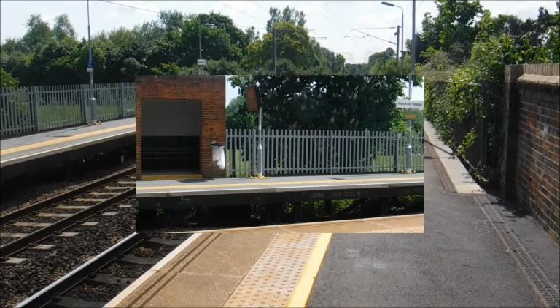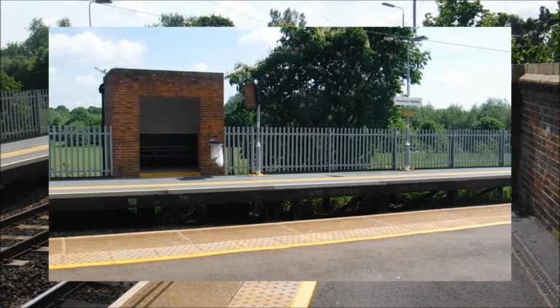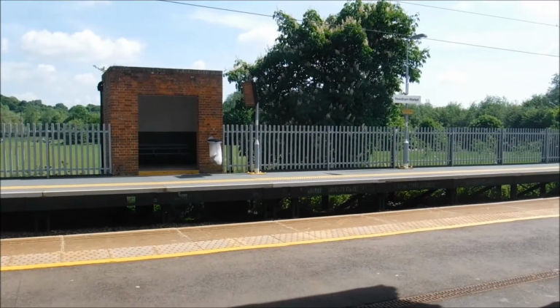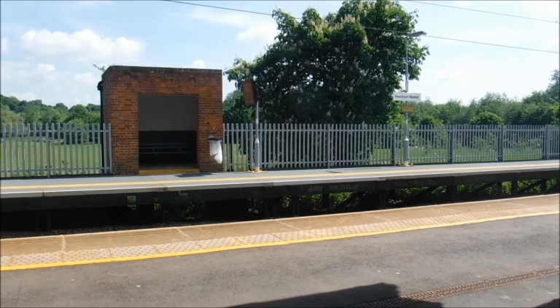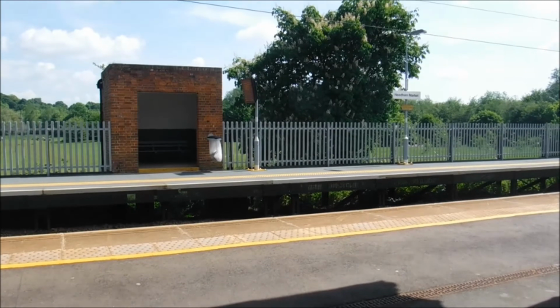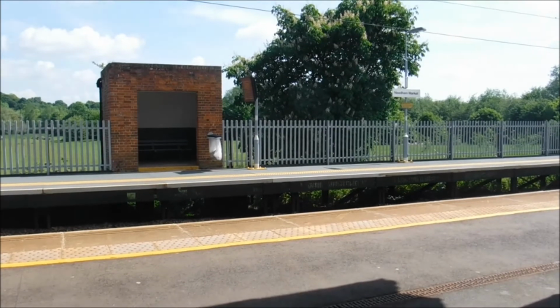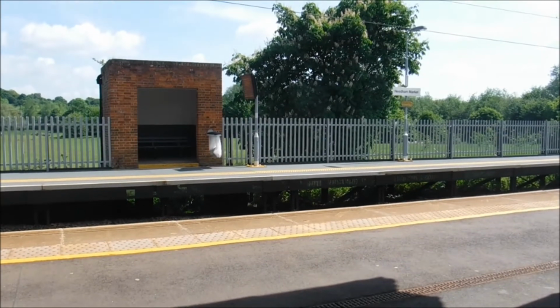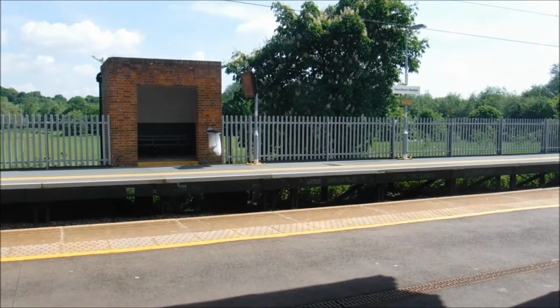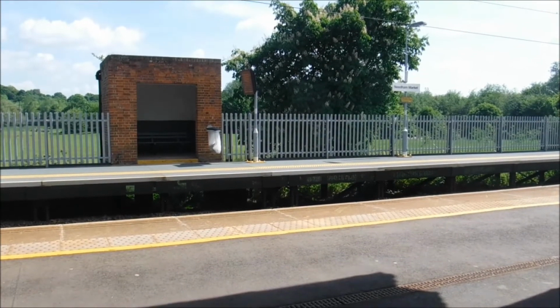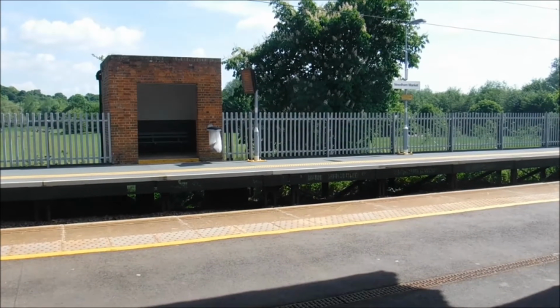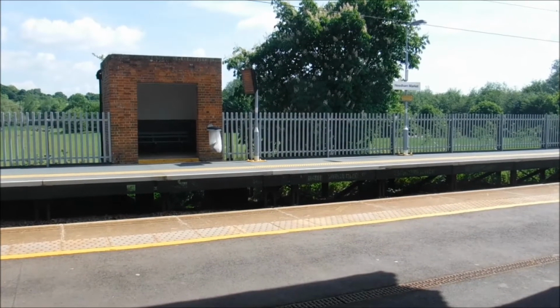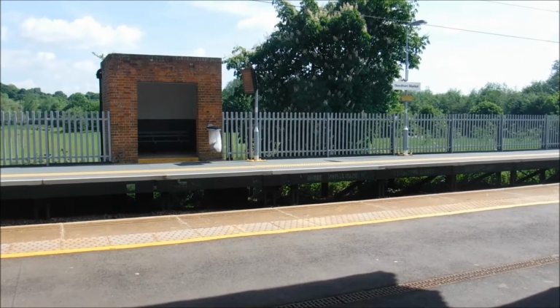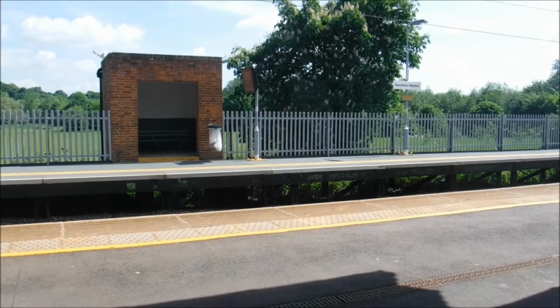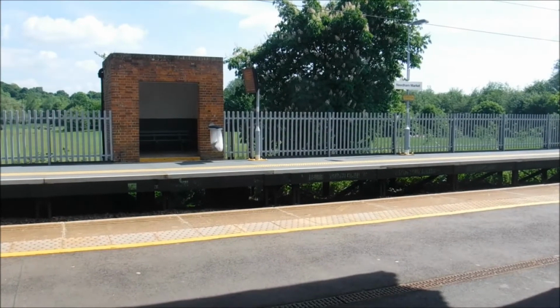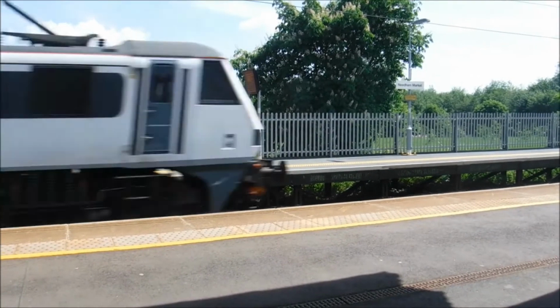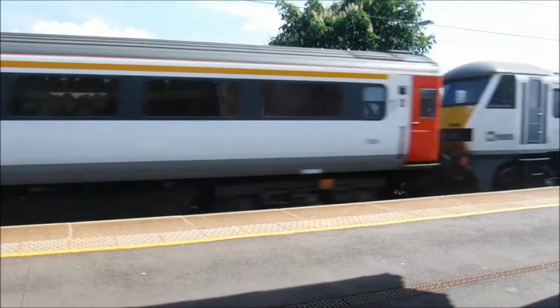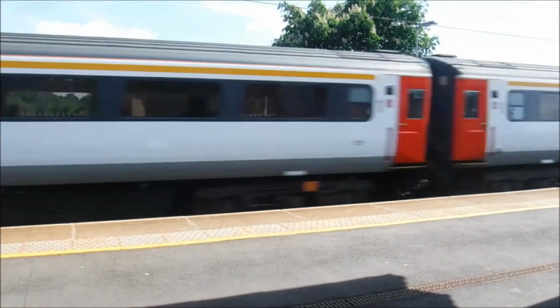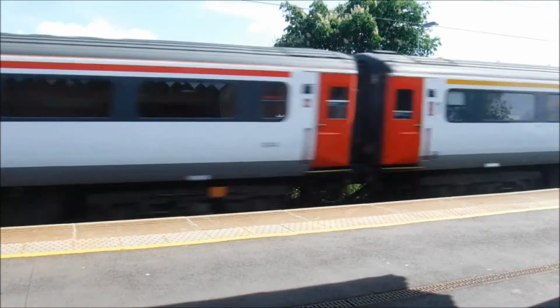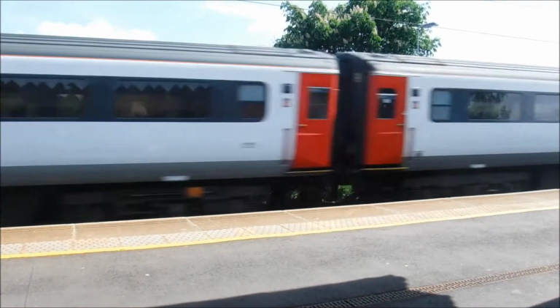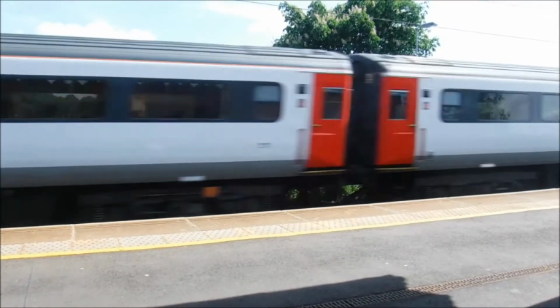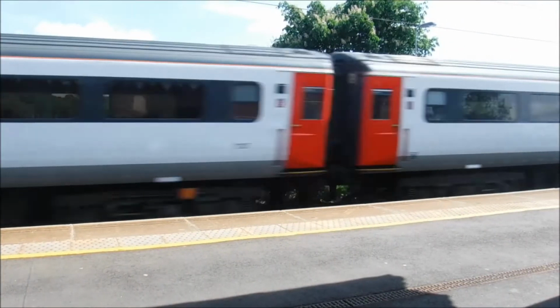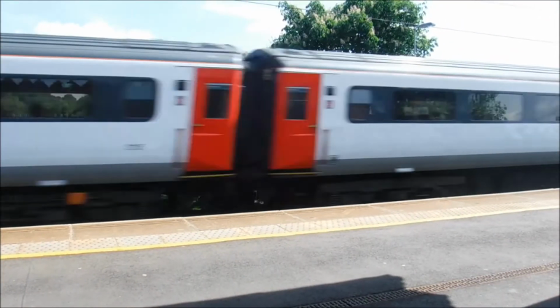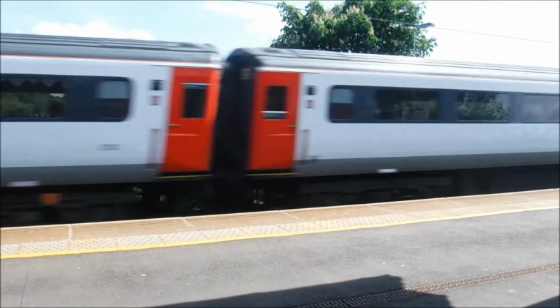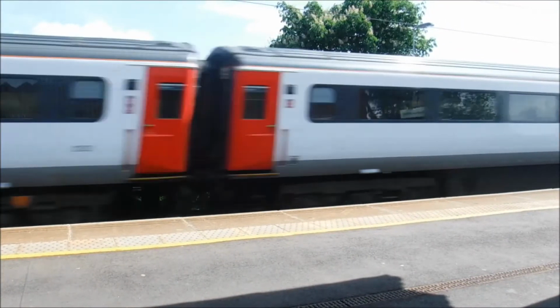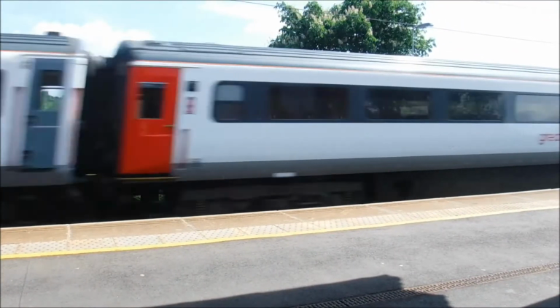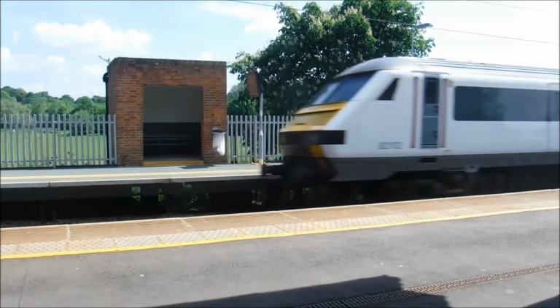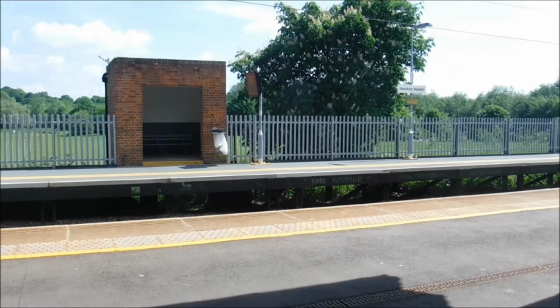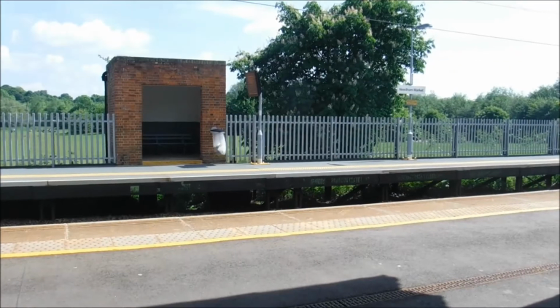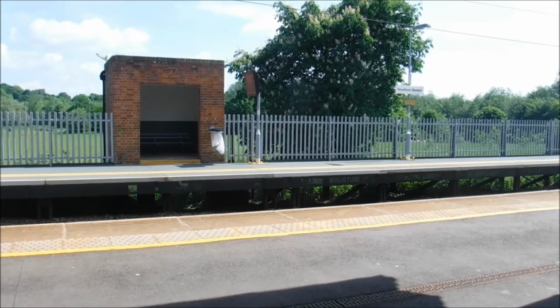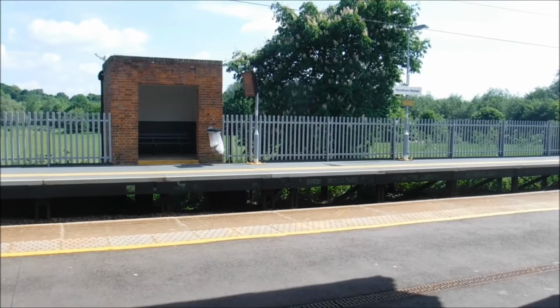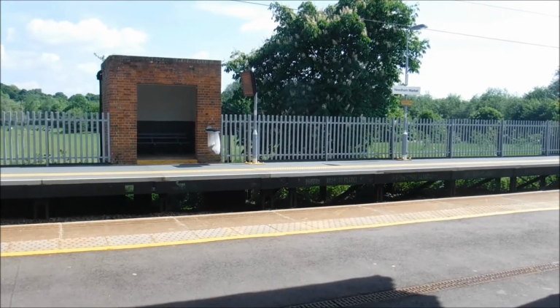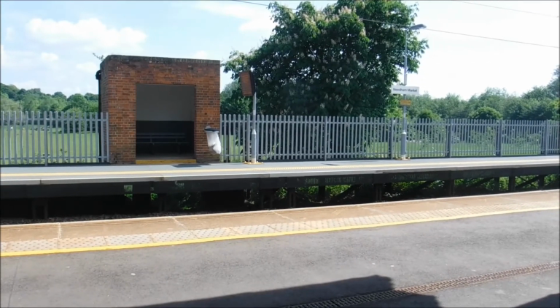Right, got another through train now about to thunder through at speed. Here it comes. That was a Mark 3 set on its way to London.